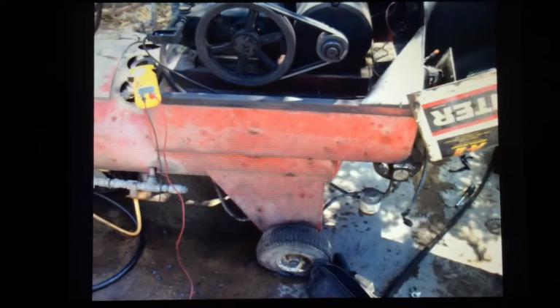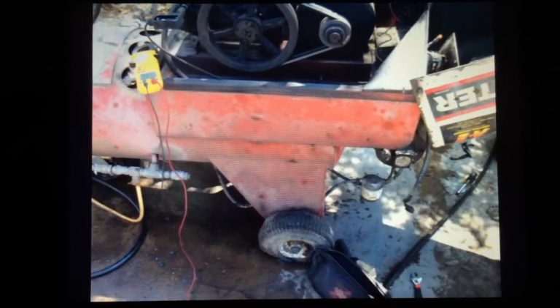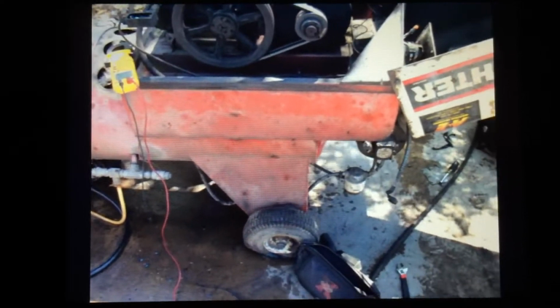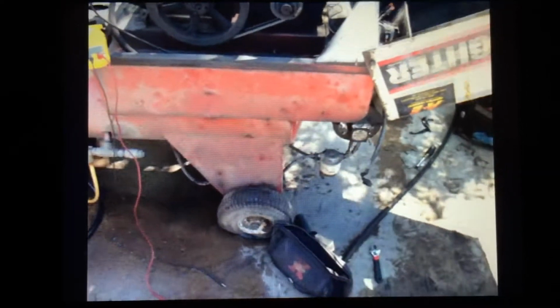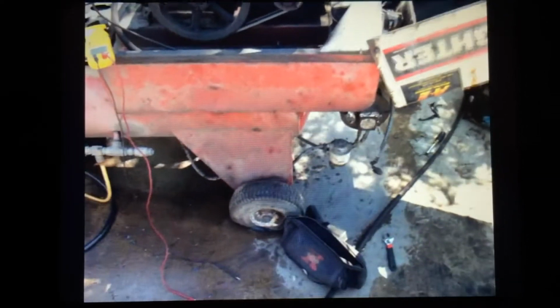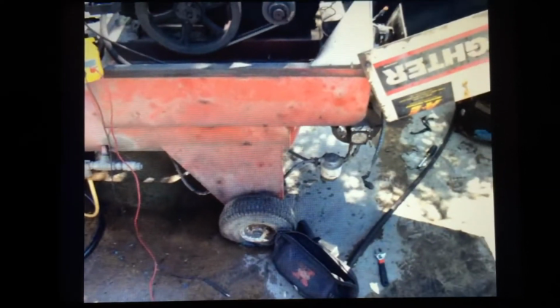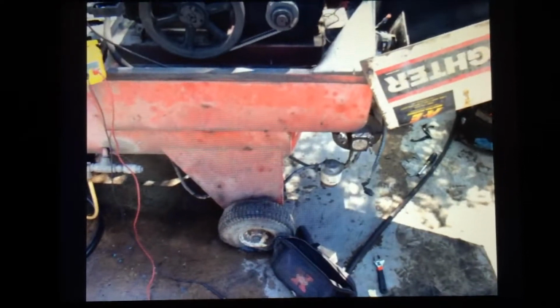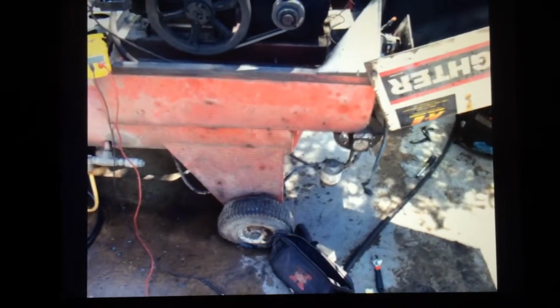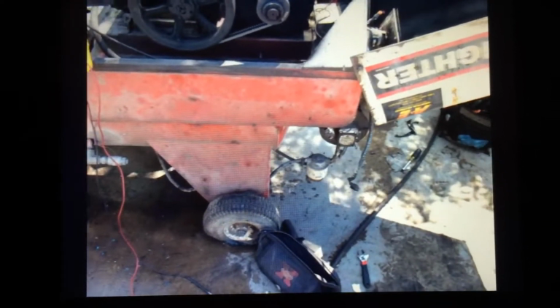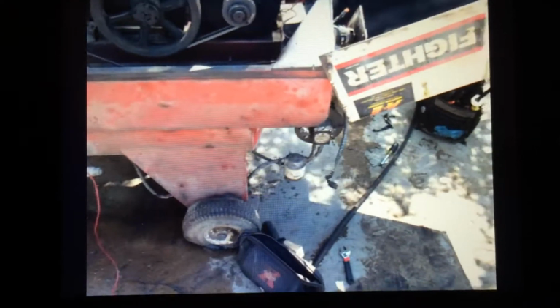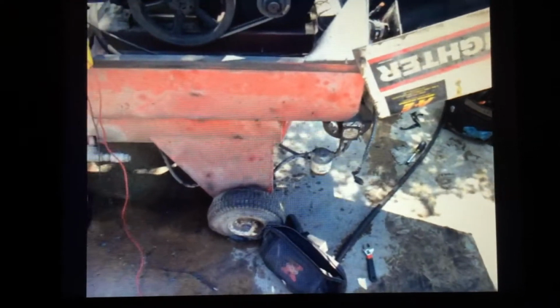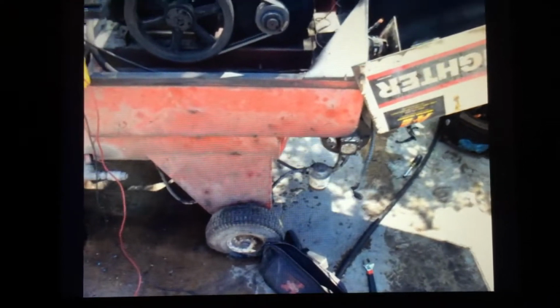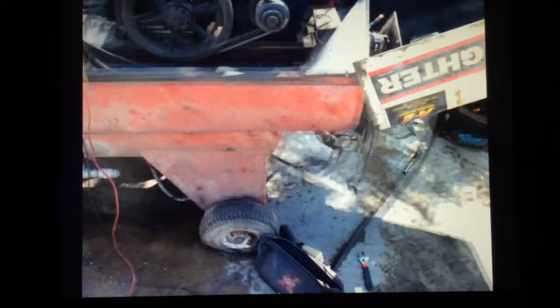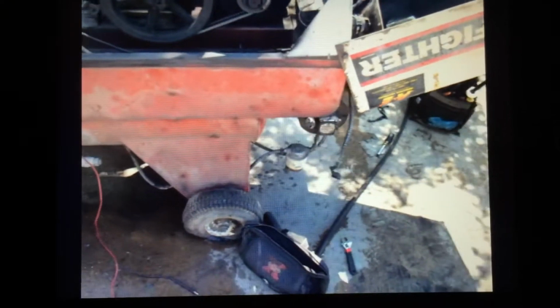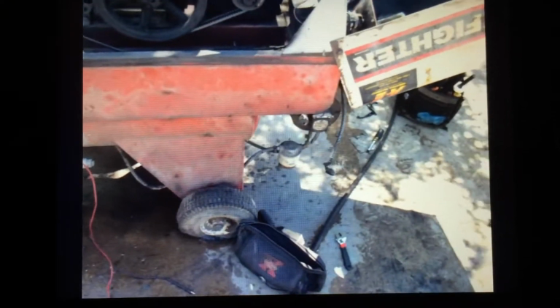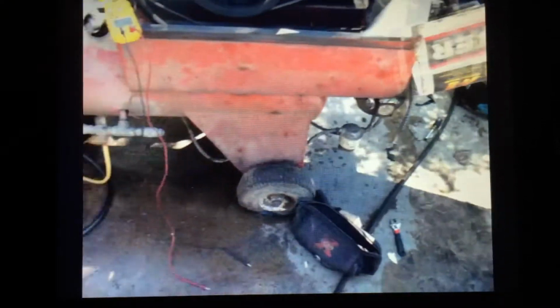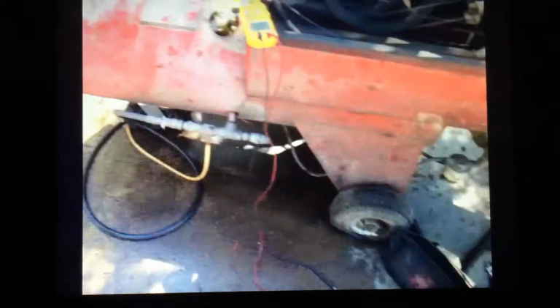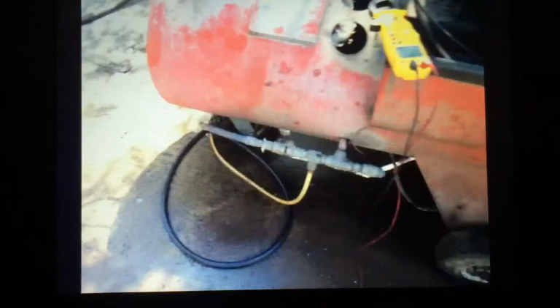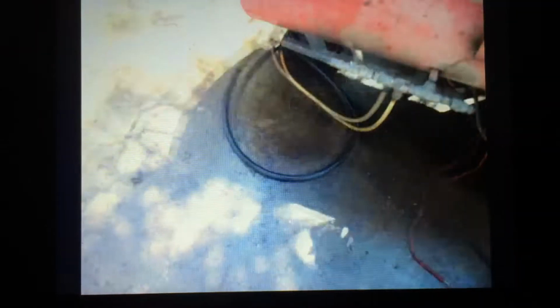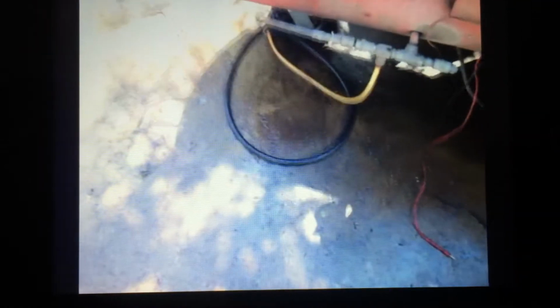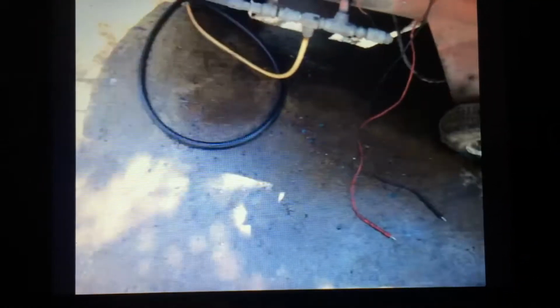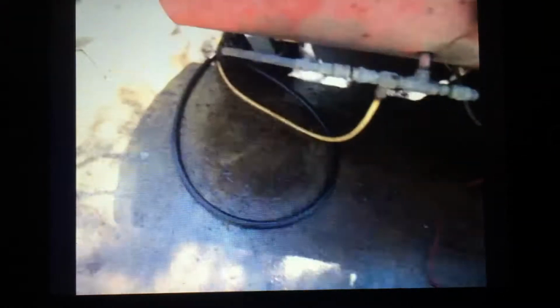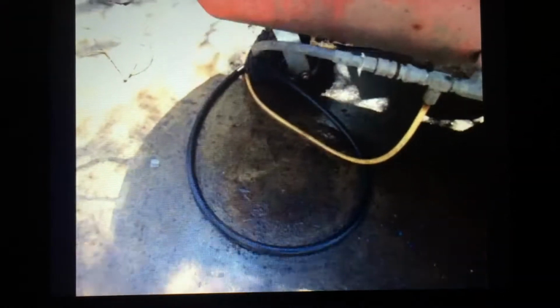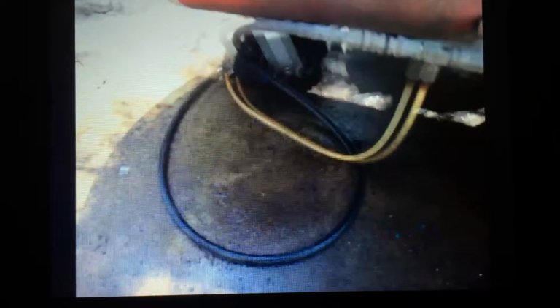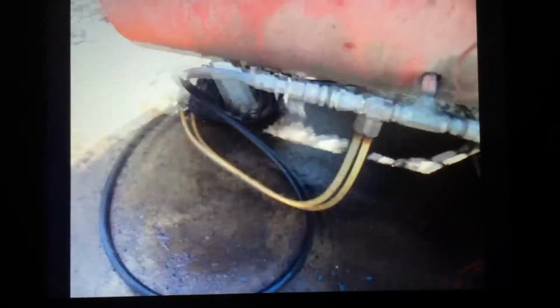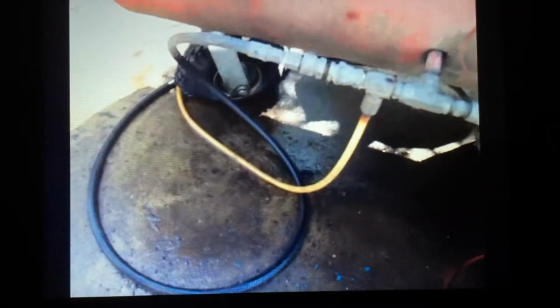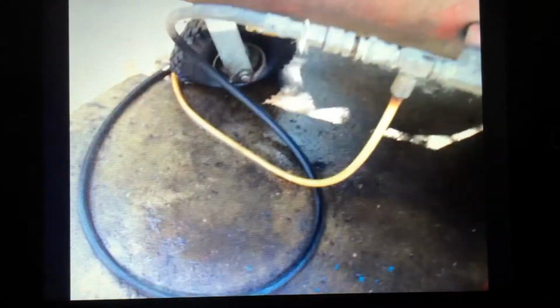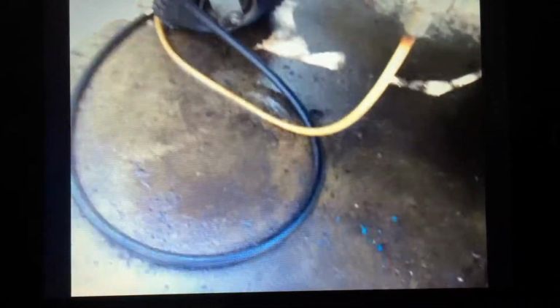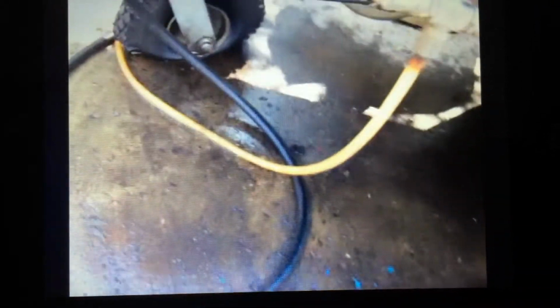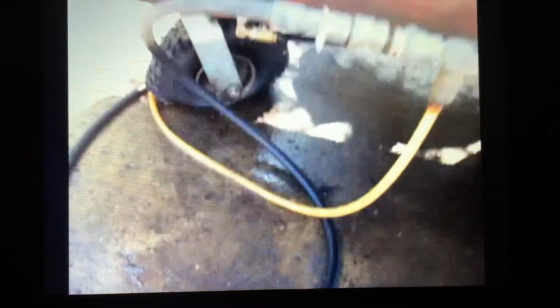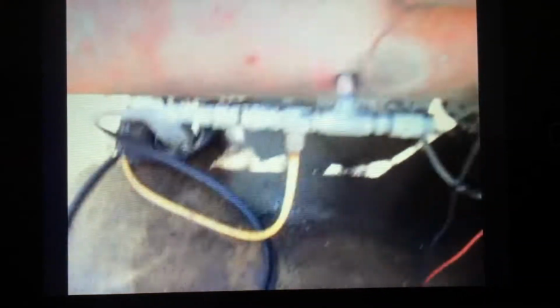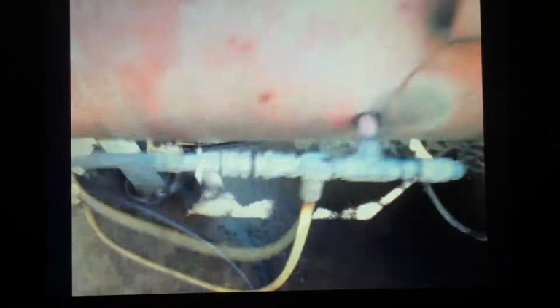Seems like that's a recurring issue. In a previous training video on this exact same machine, we talked about a restricted fuel flow. This technician thought that maybe that was his problem again, so he came here.